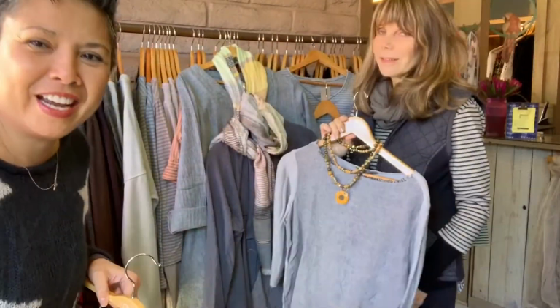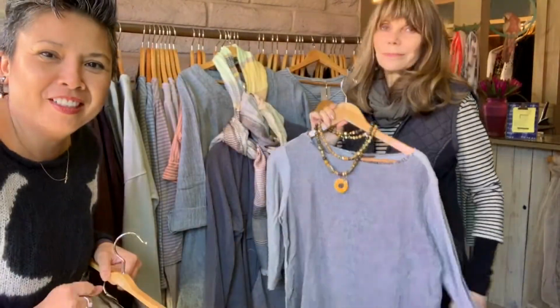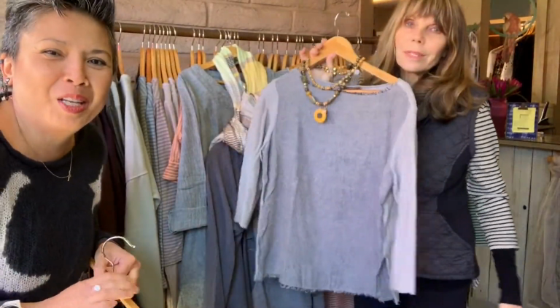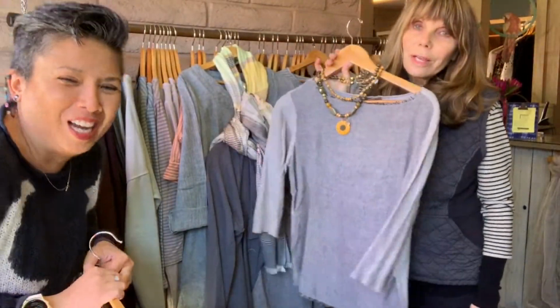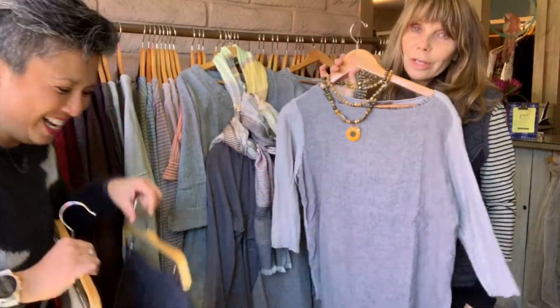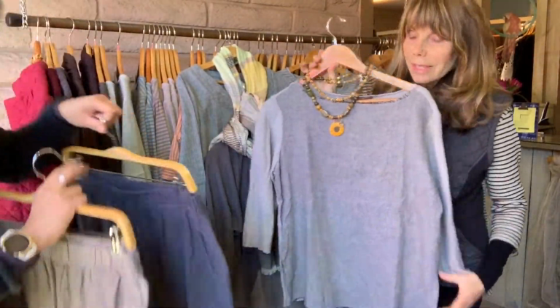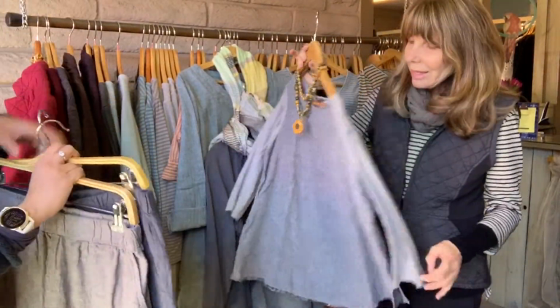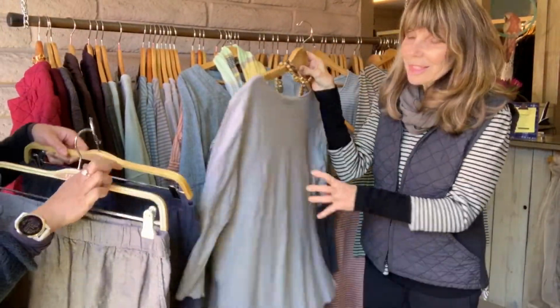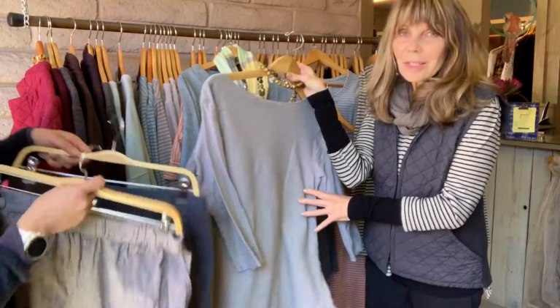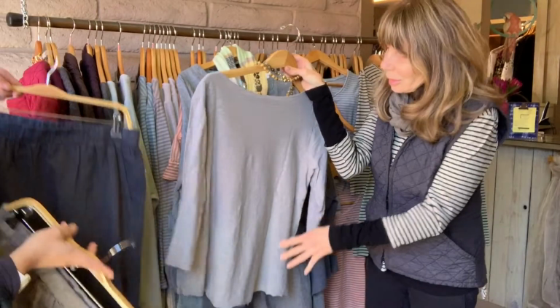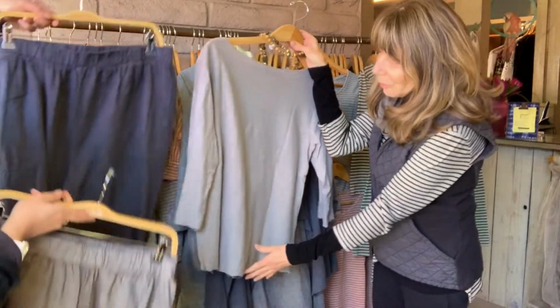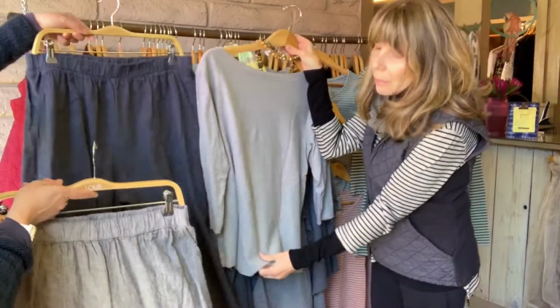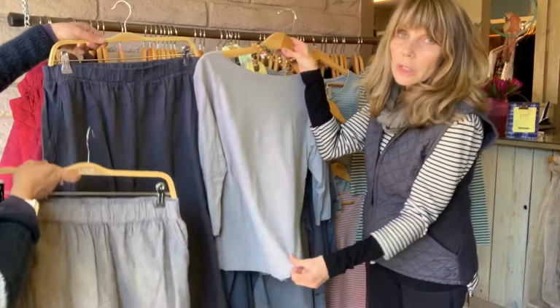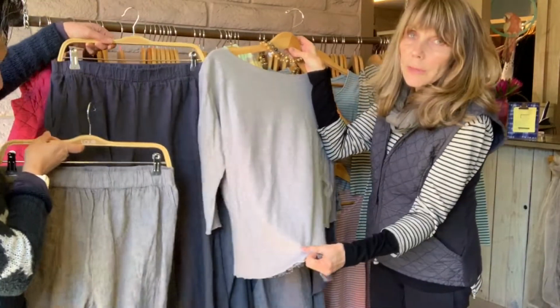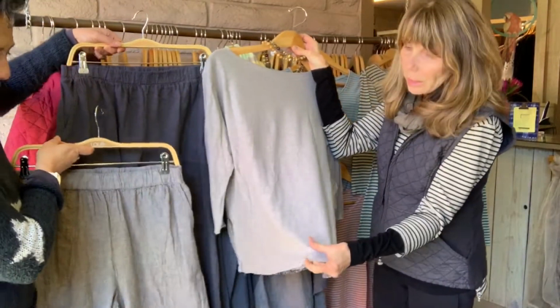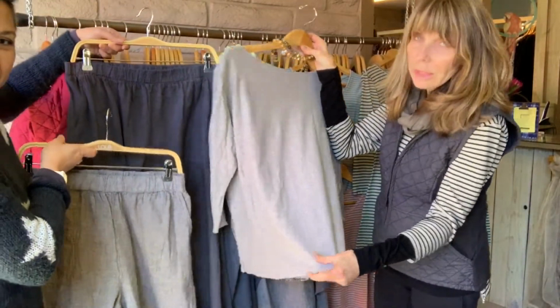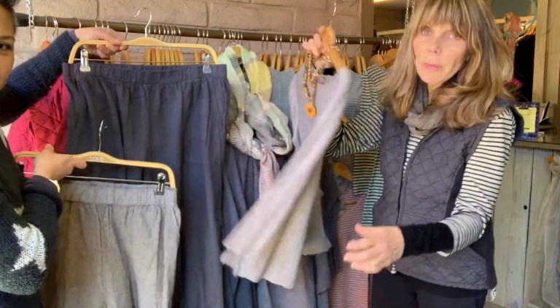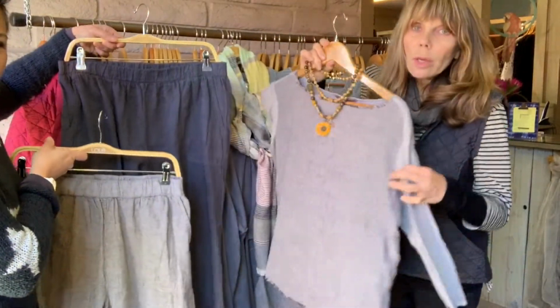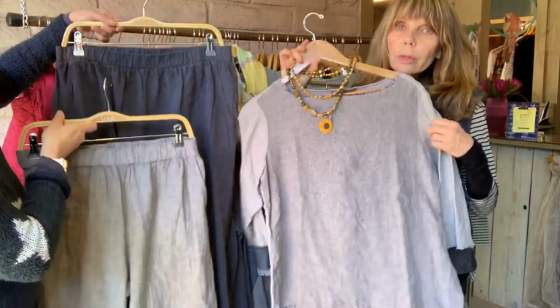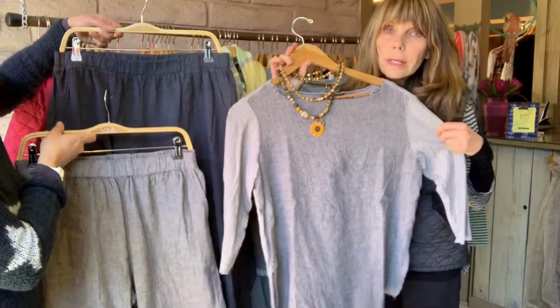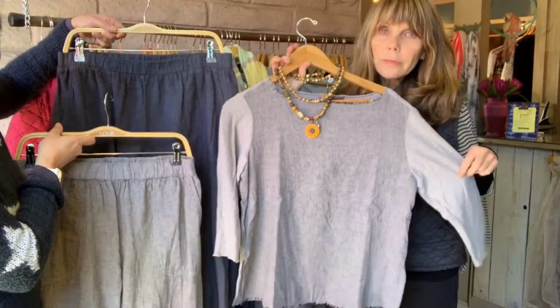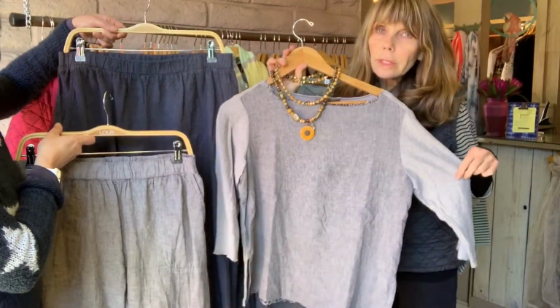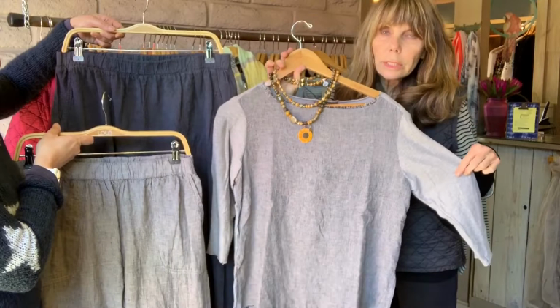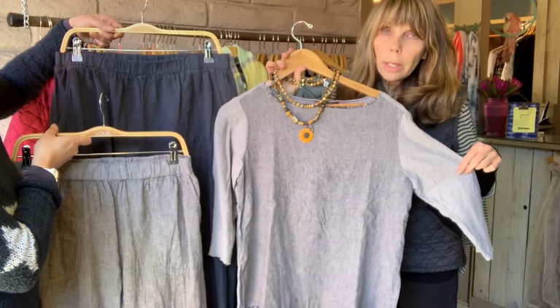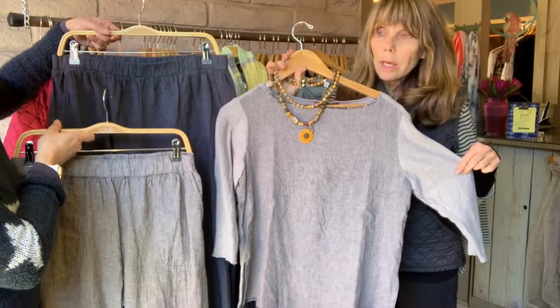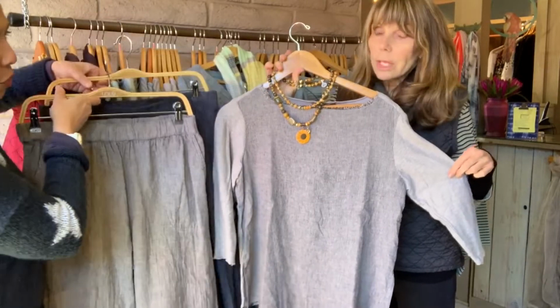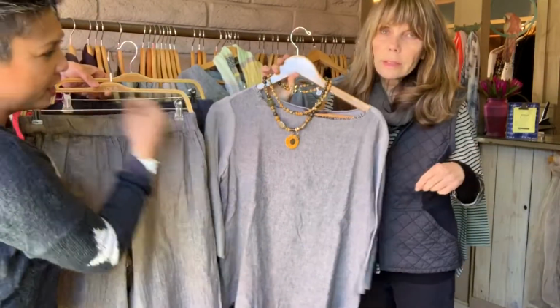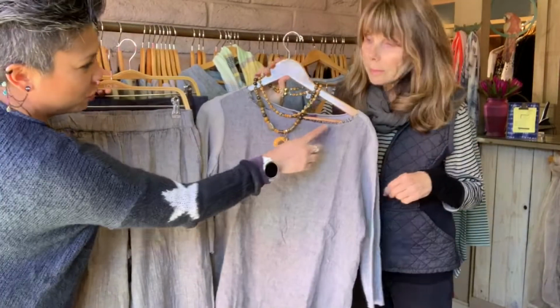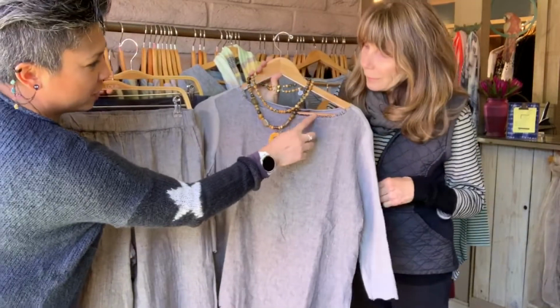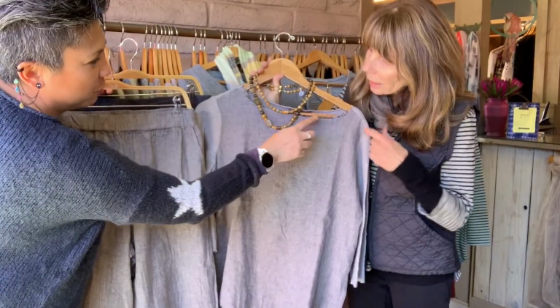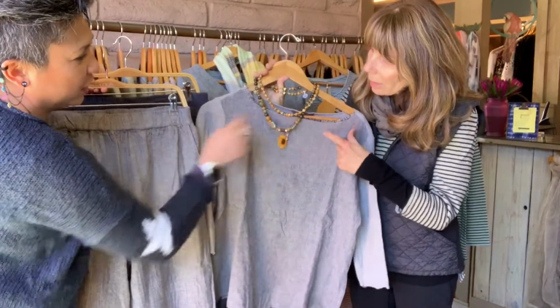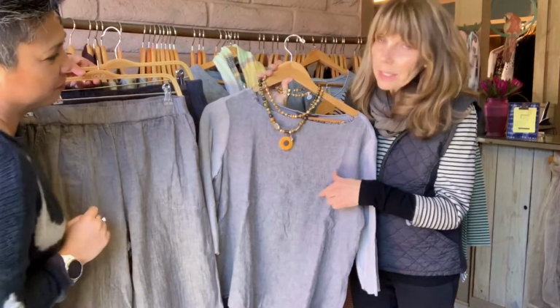Diane forgot to show you this one. This is the two different fabrics — our favorite cotton linen fabric with the crosshatch on the front. Really cute body. A lot of you like this raw edge right here. It's really cute. Yeah, a lot of raw edge.